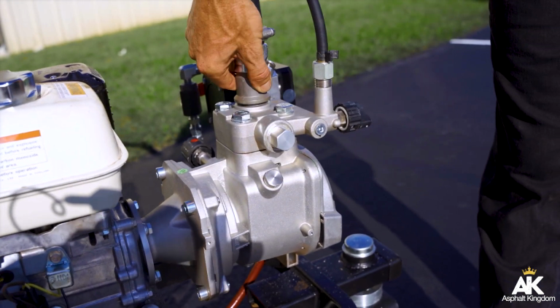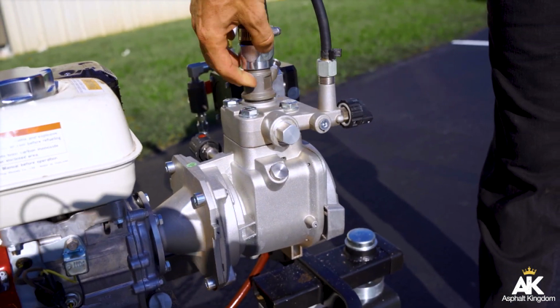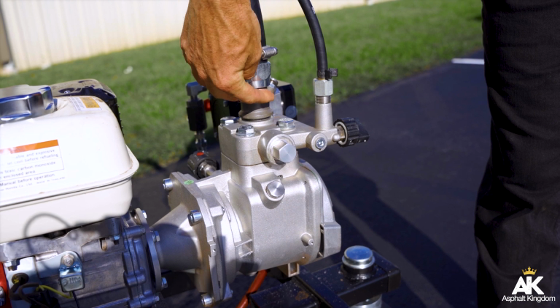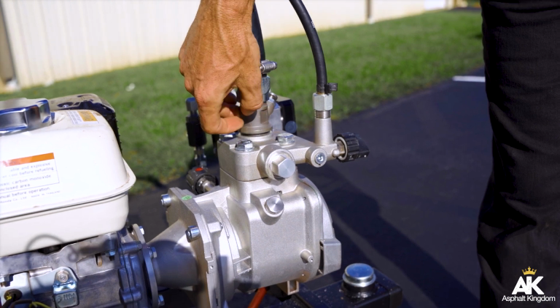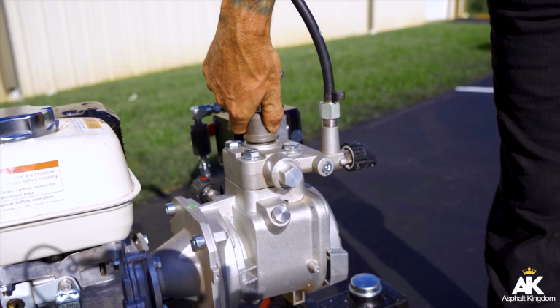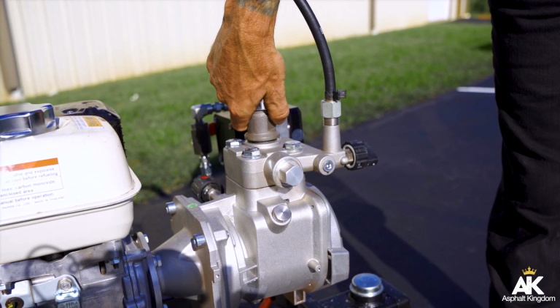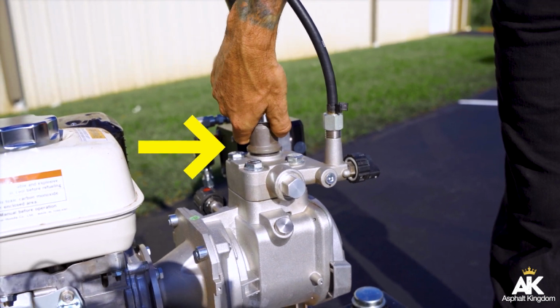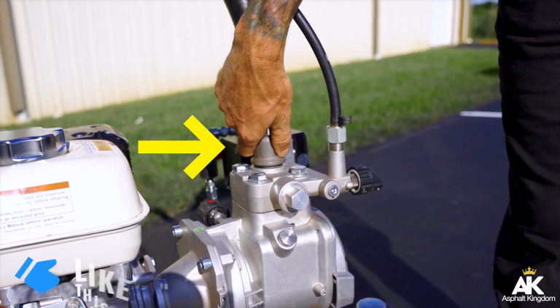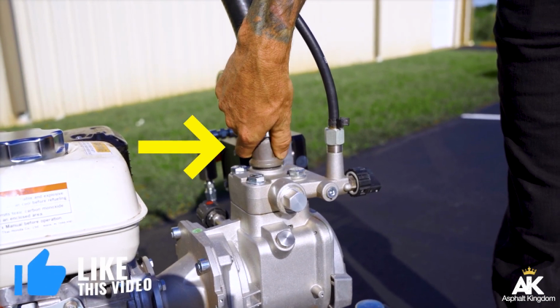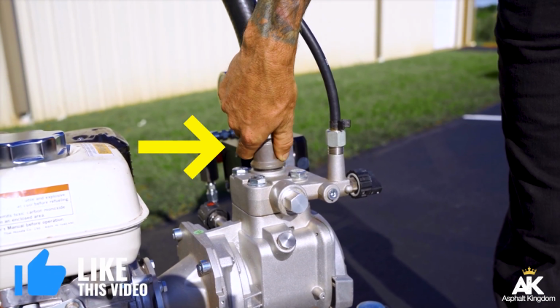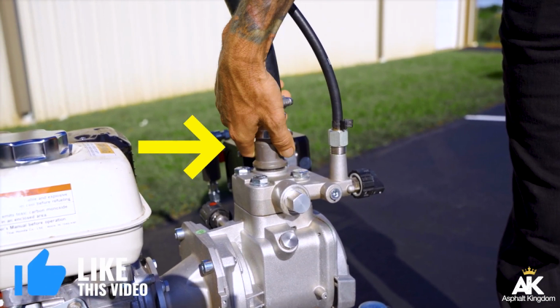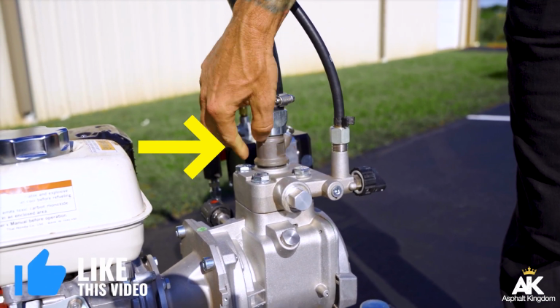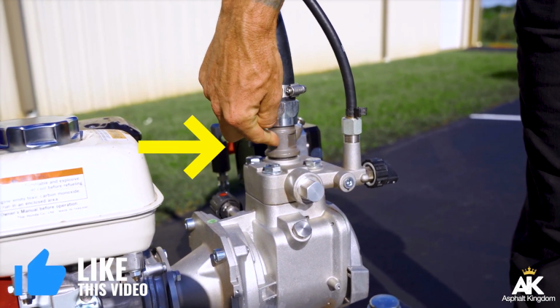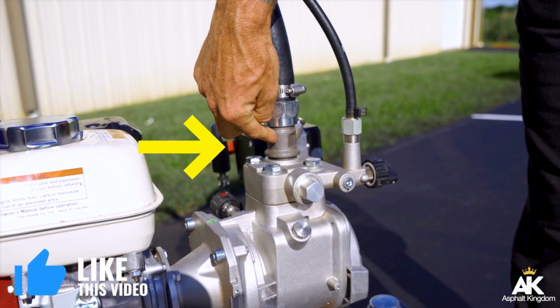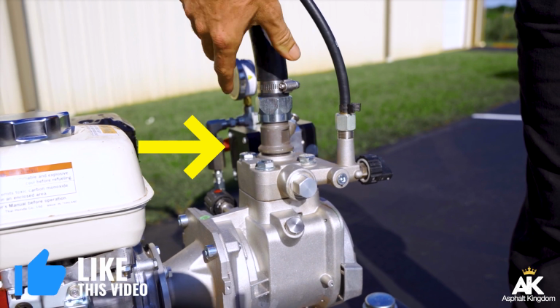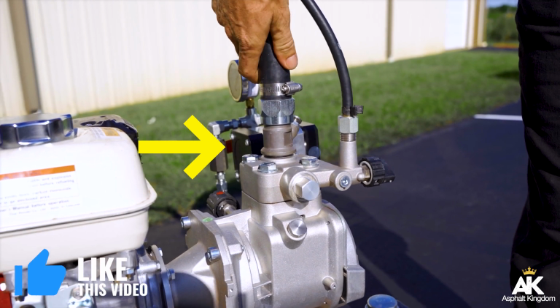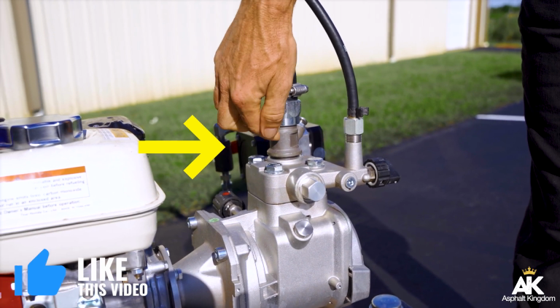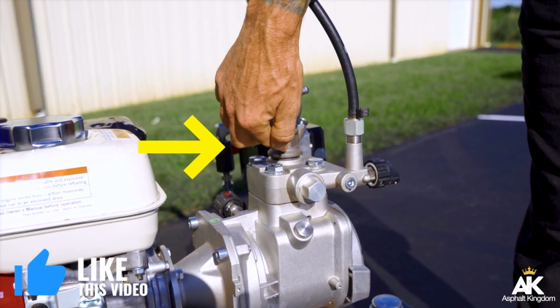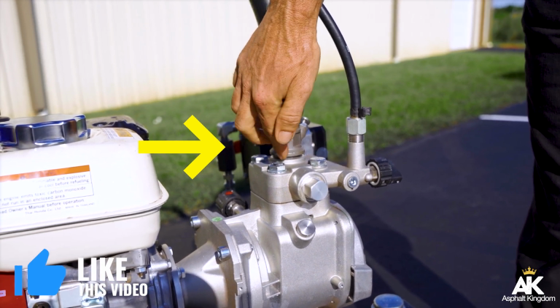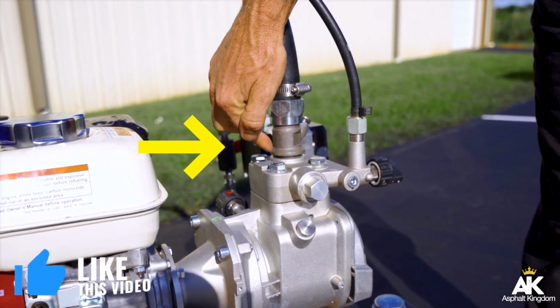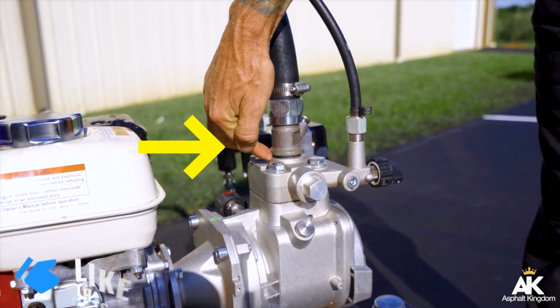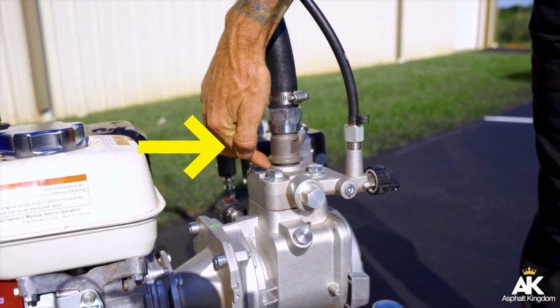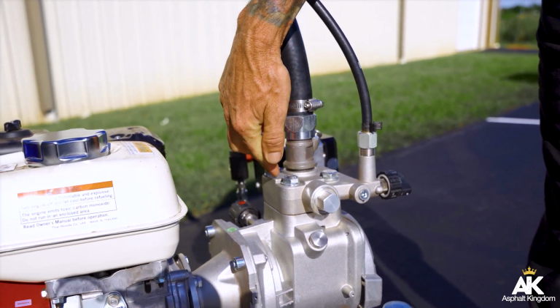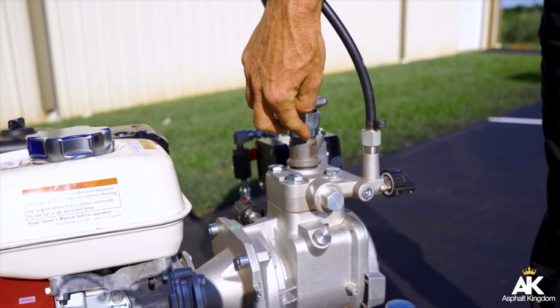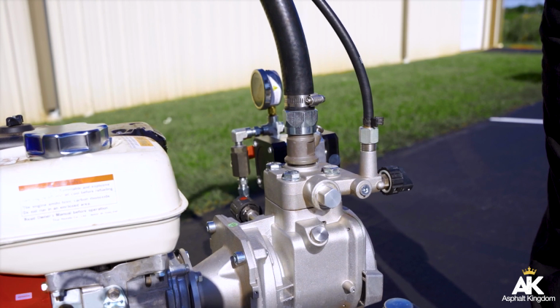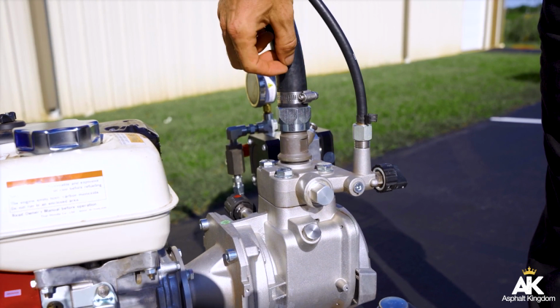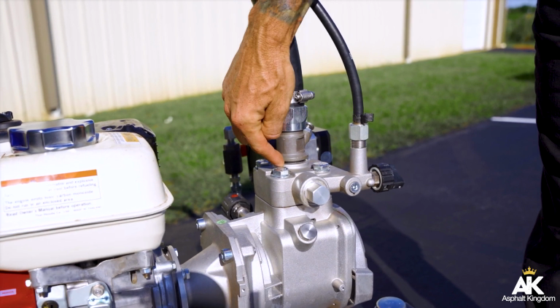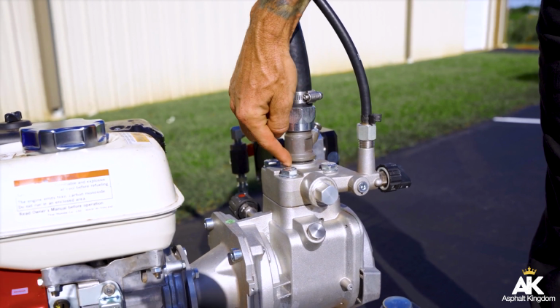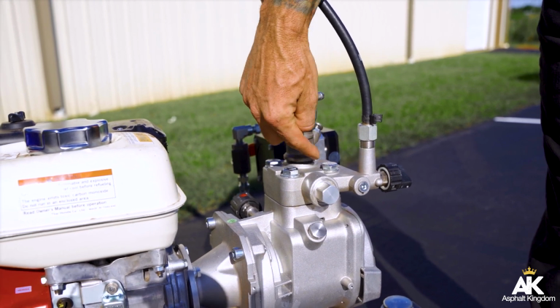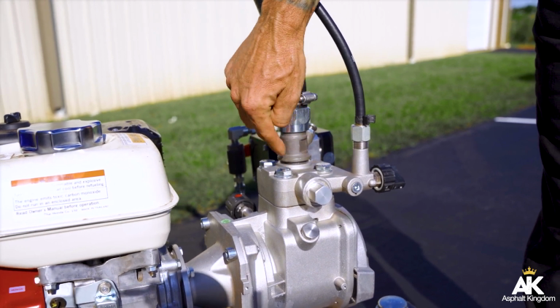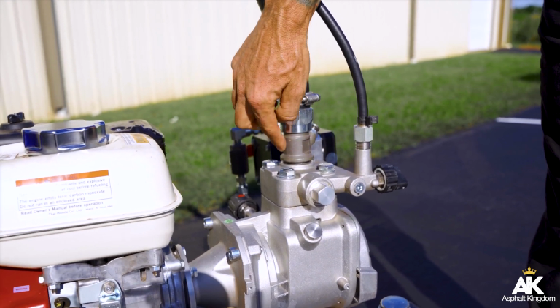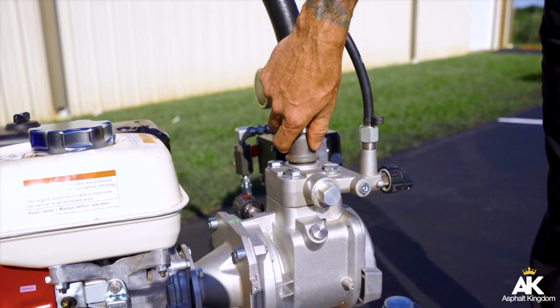In addition, the inlet valve — which is this that you can use with a wrench, a channel wrench — you can unscrew this piece right here. First, remove the hose, and then unscrew this piece, and that's your inlet valve. Your siphon feed goes in your inlet, and inside there, they grease it all up as well.